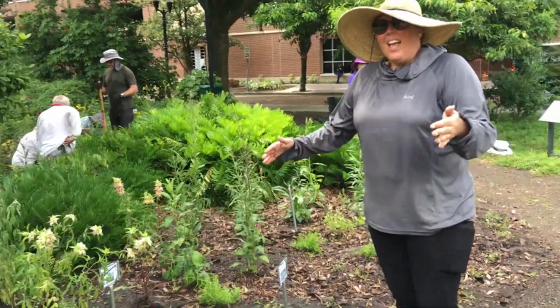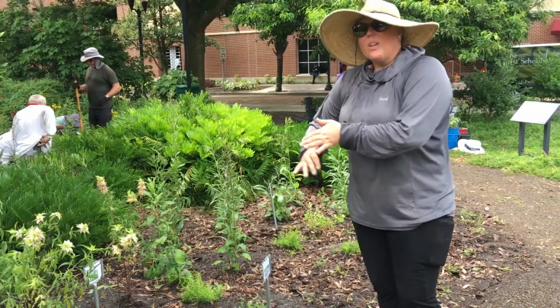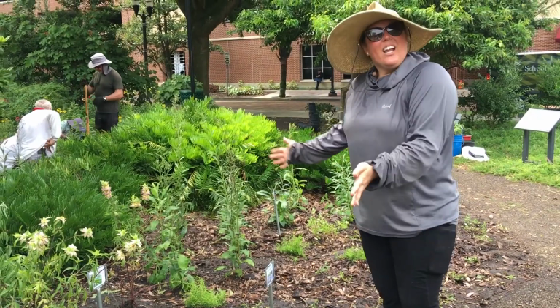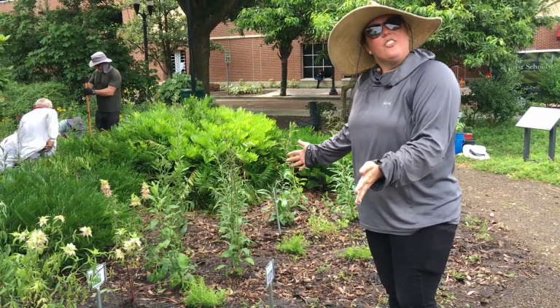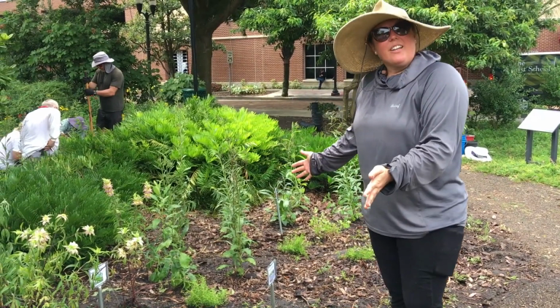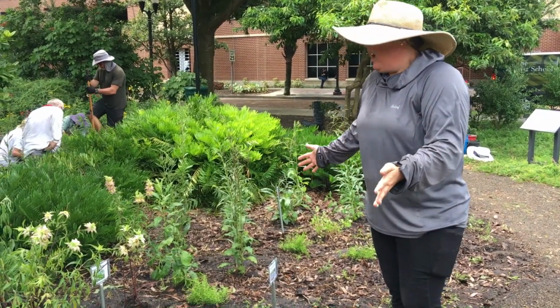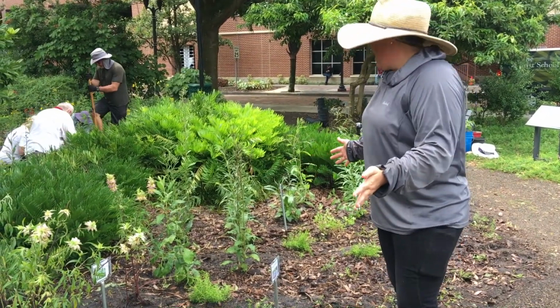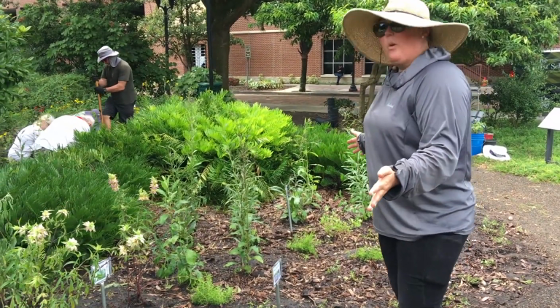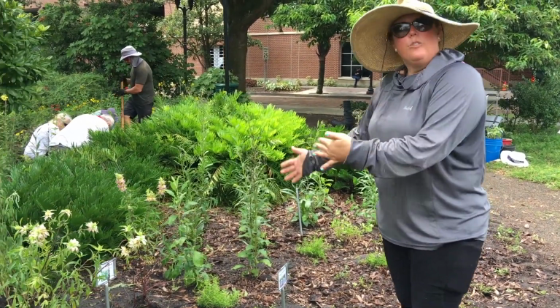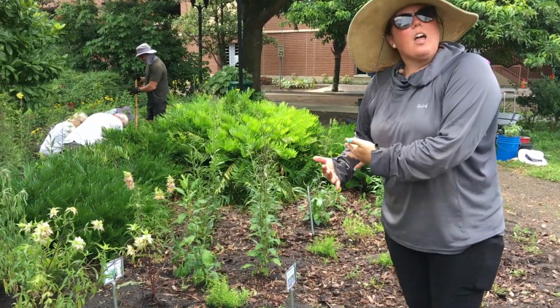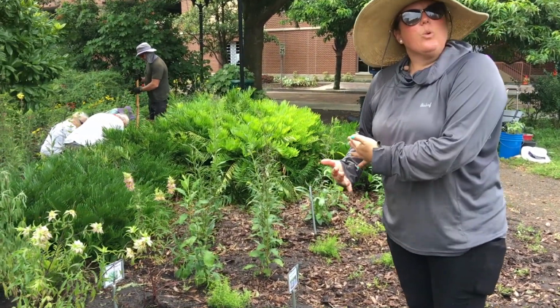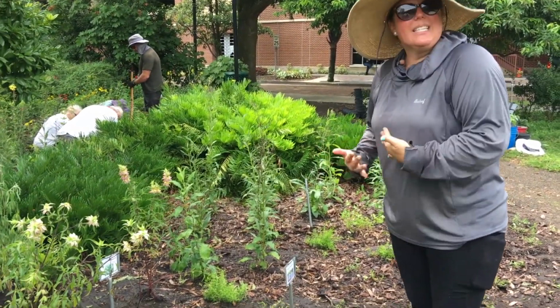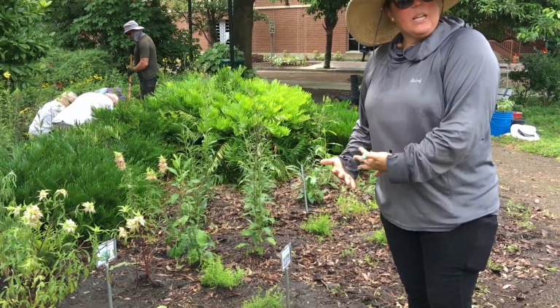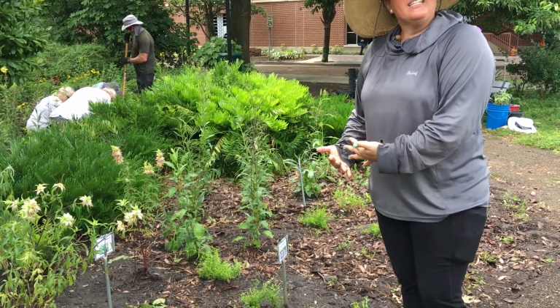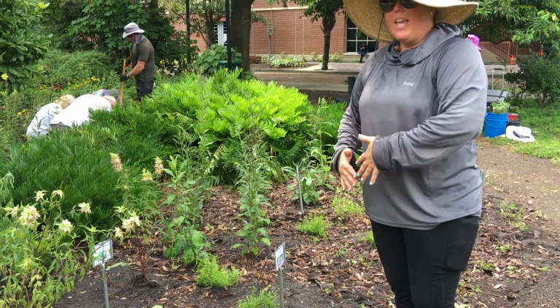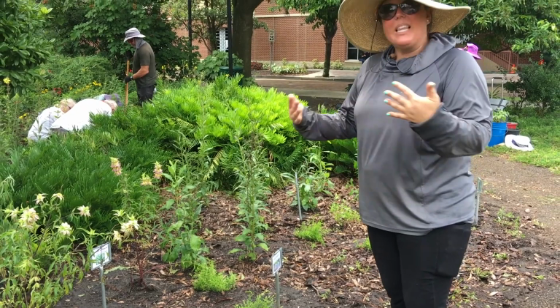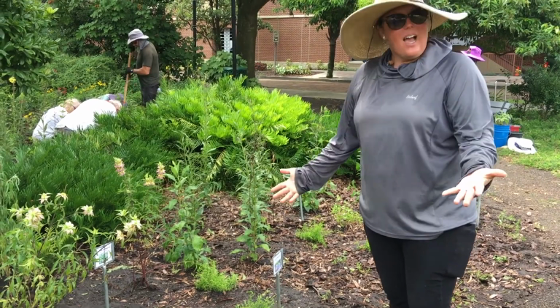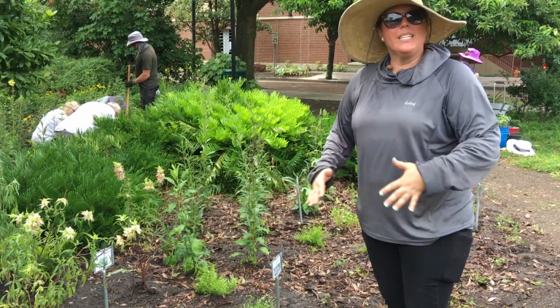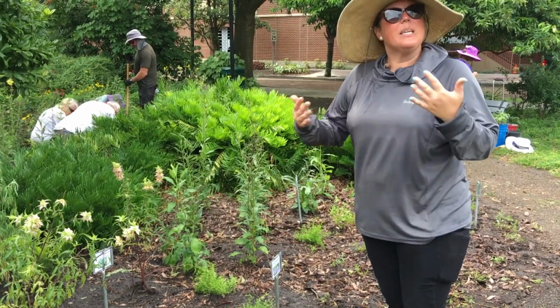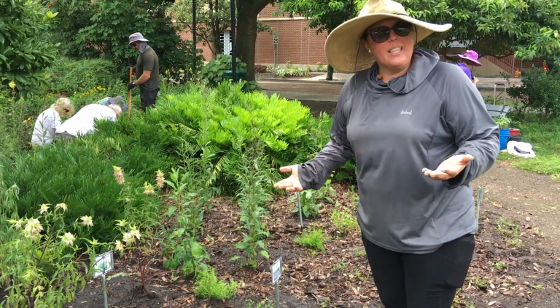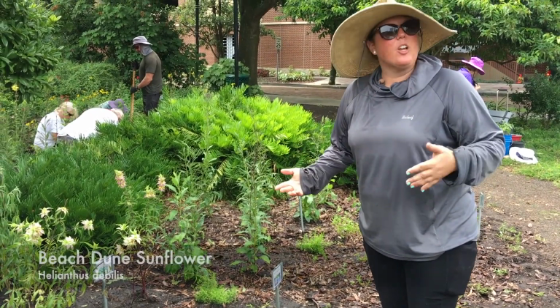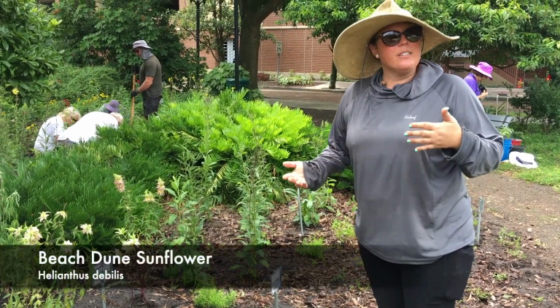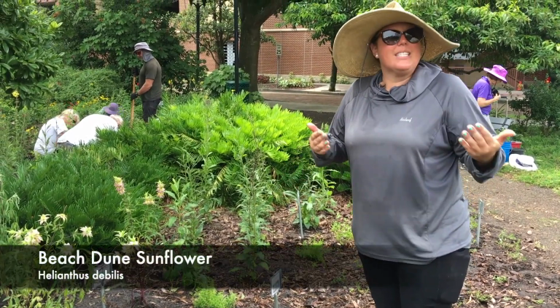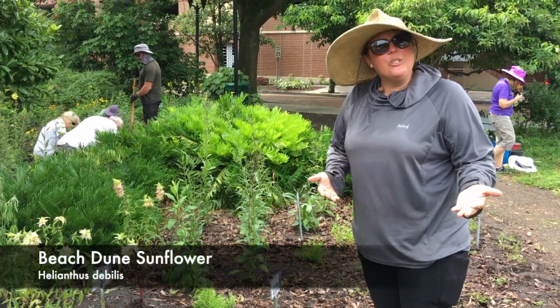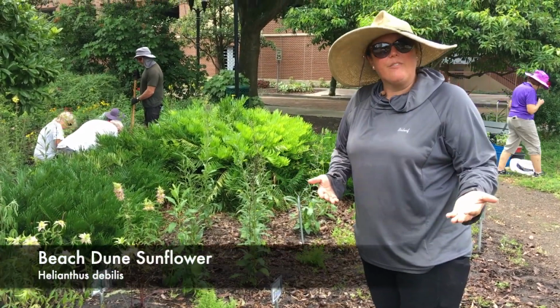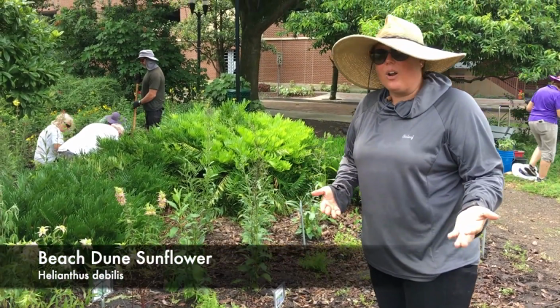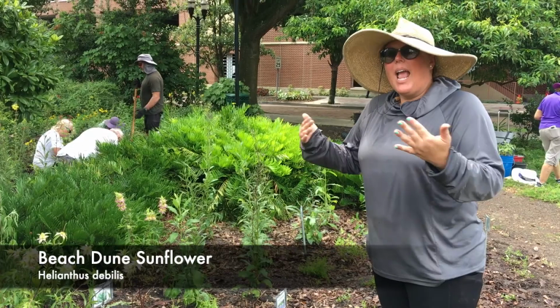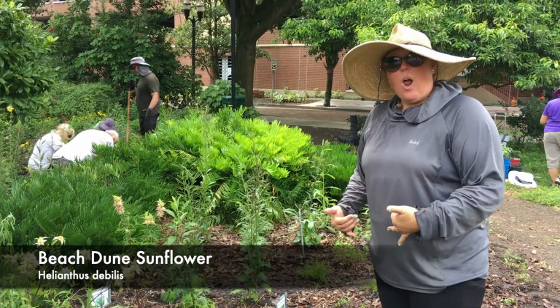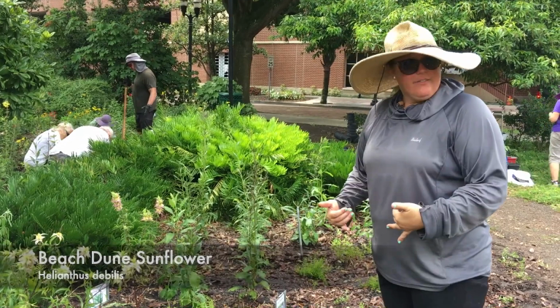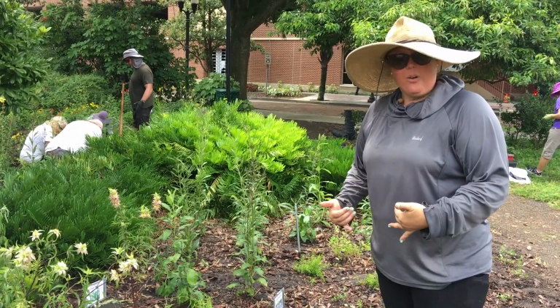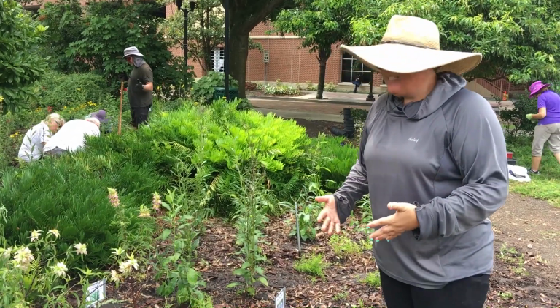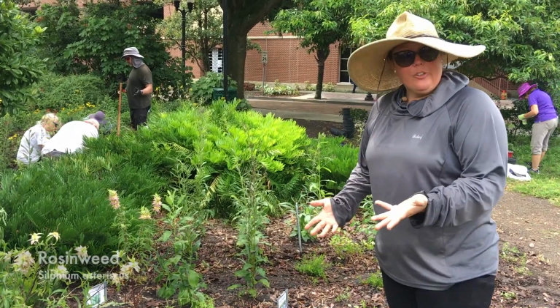In this area of the garden, we've removed a lot of our reseeding plants that we have plenty of. We didn't eliminate them from the garden, such as the sand dune sunflower and rosin flower, Silphium.